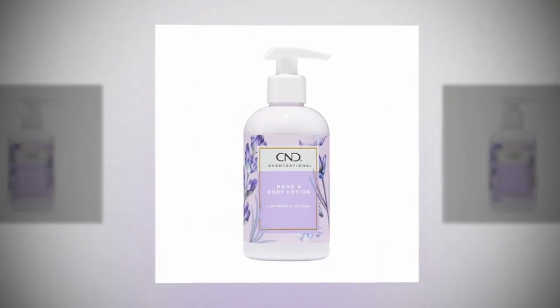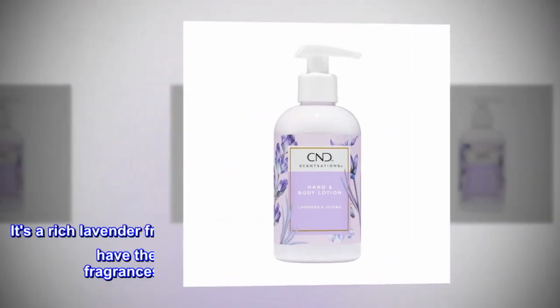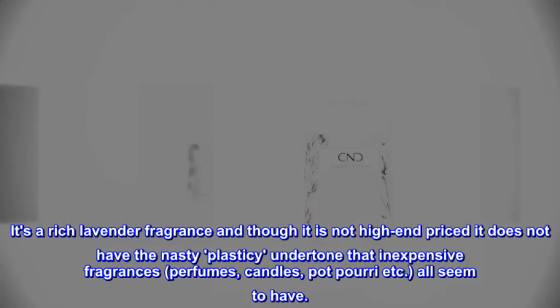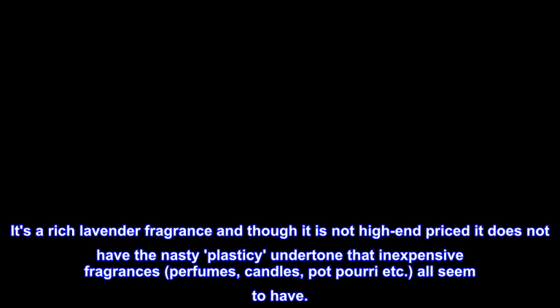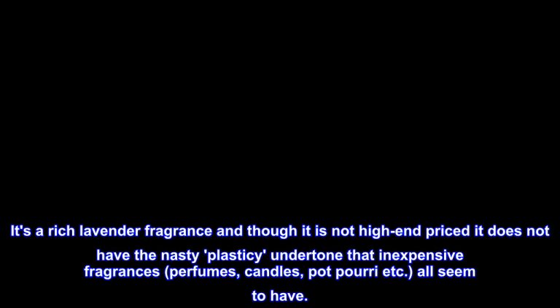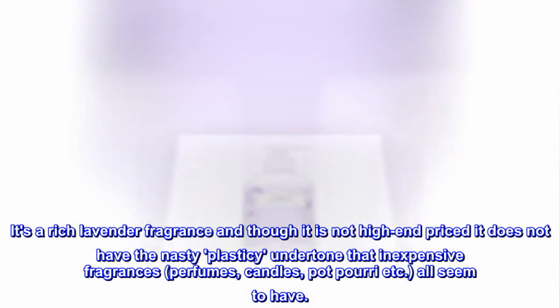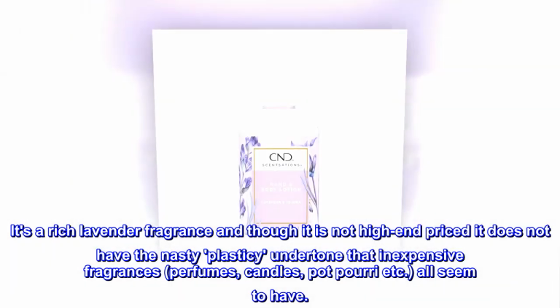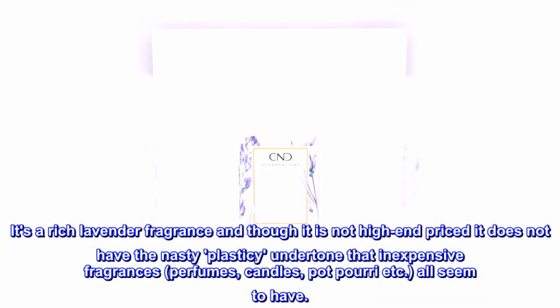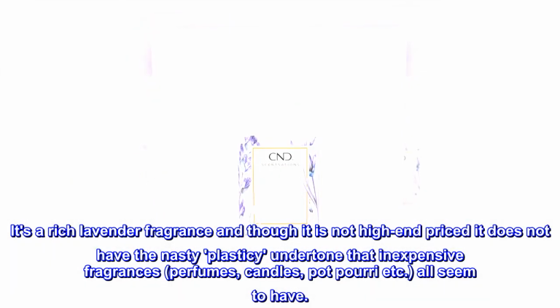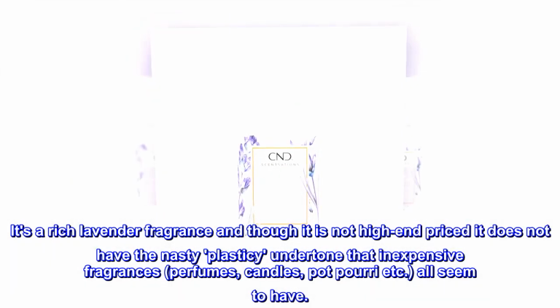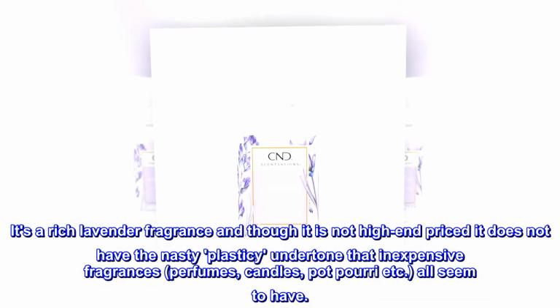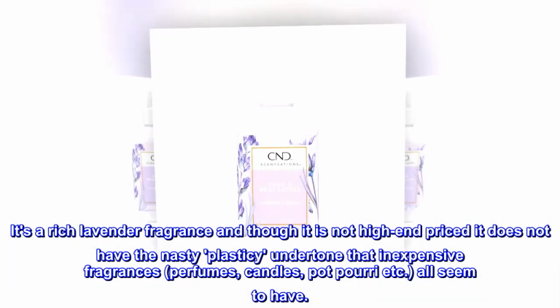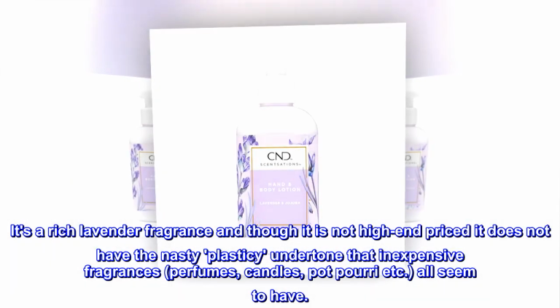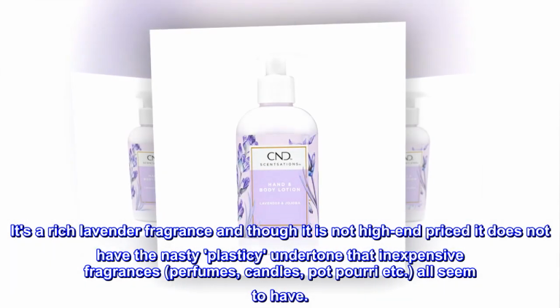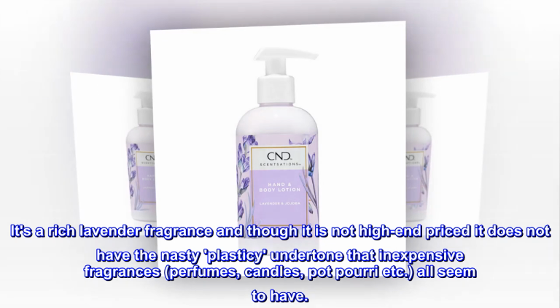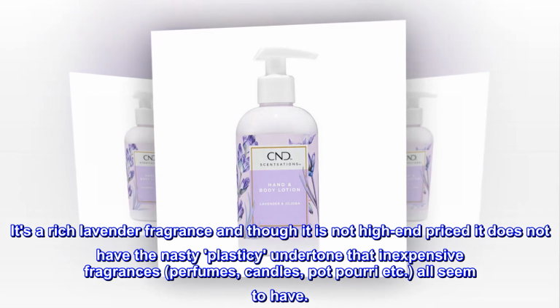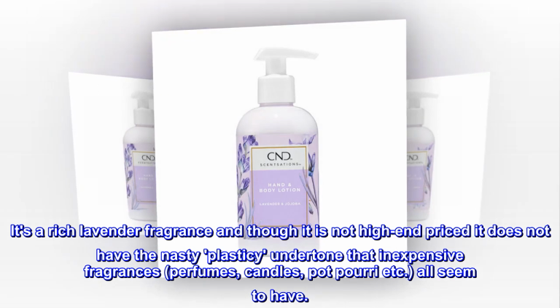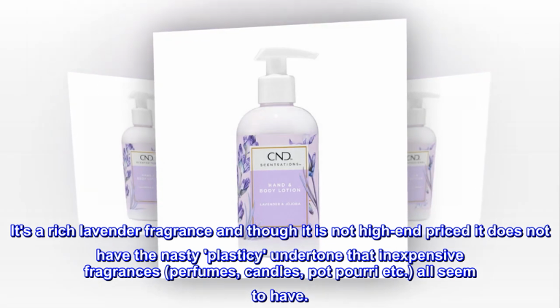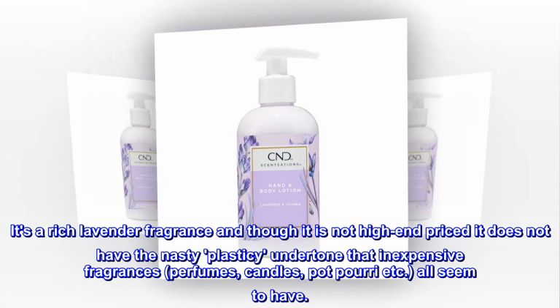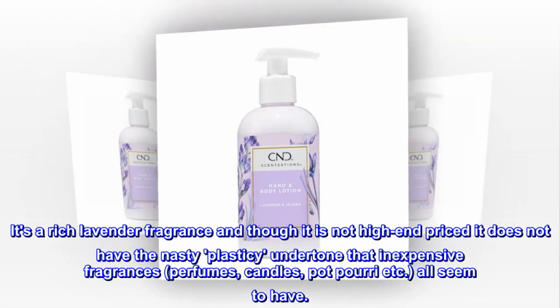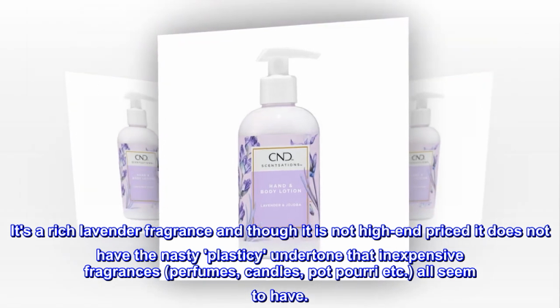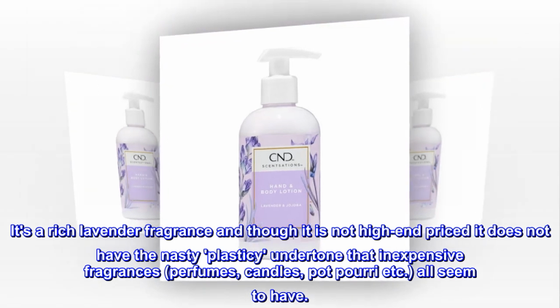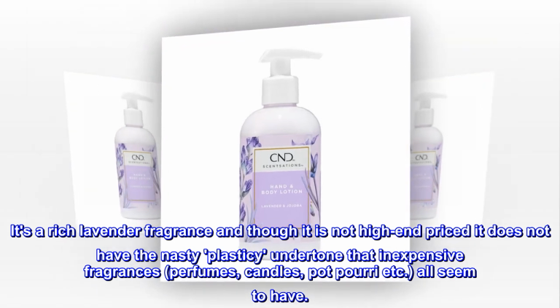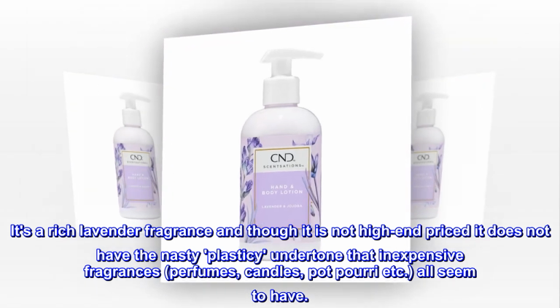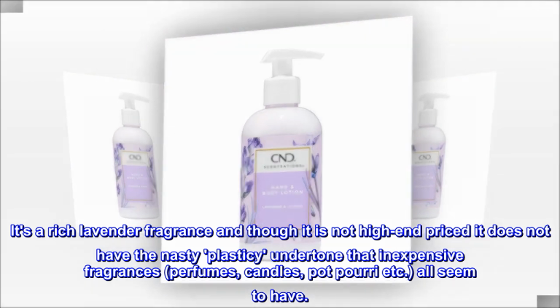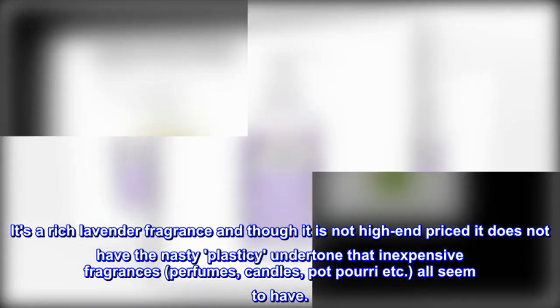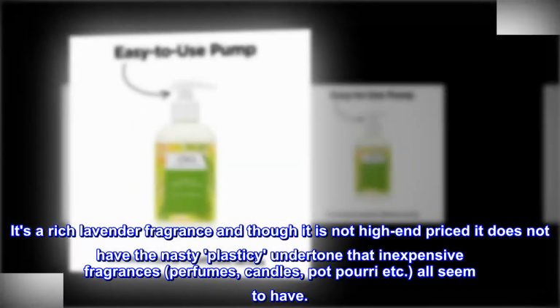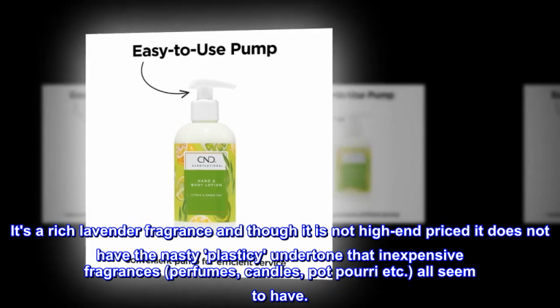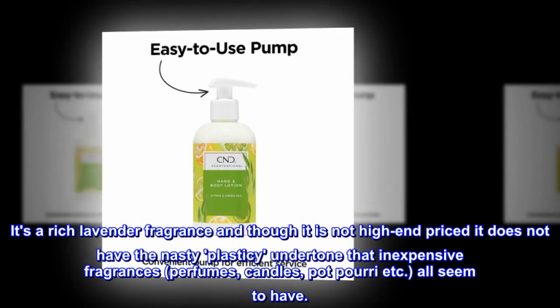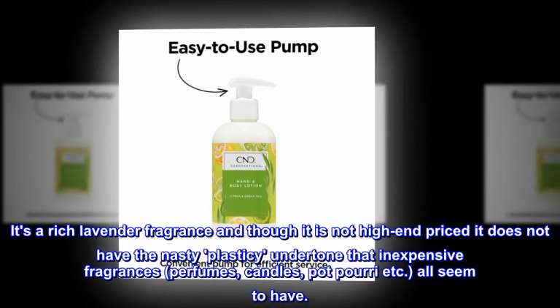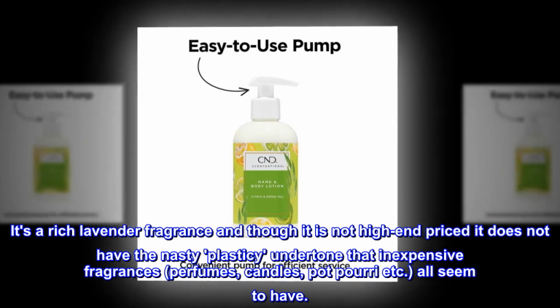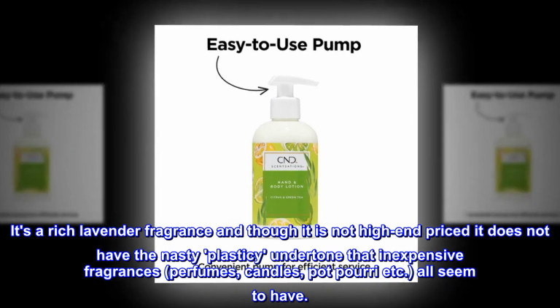If you're very sensitive to strong fragrances this might be too powerful for you. It's a rich lavender fragrance, and though it is not high-end priced, it does not have the nasty plasticky undertone that inexpensive fragrances, perfumes, candles, potpourri etc. all seem to have.